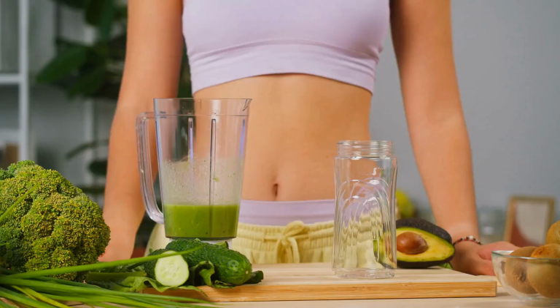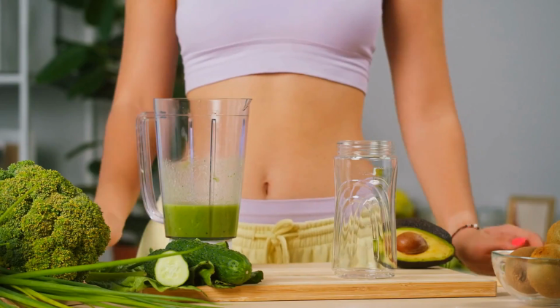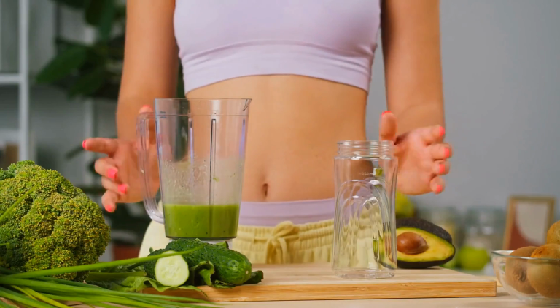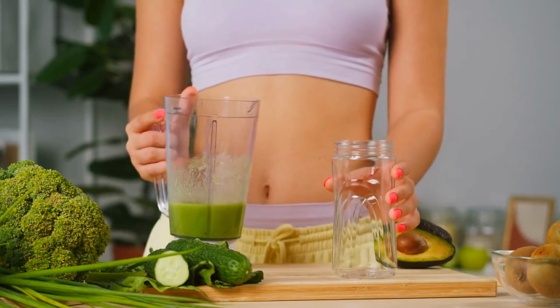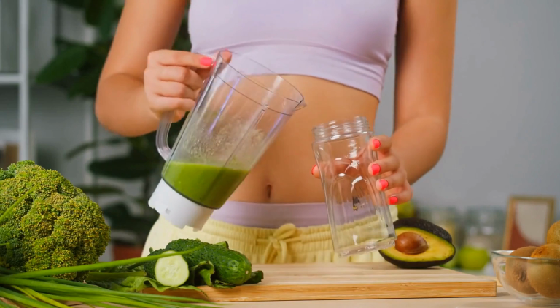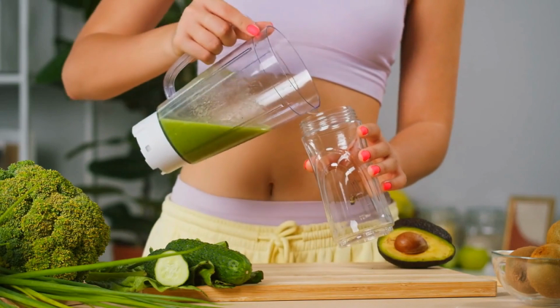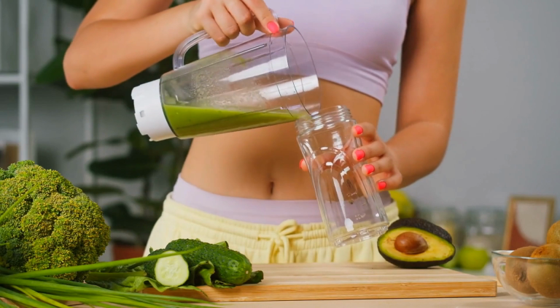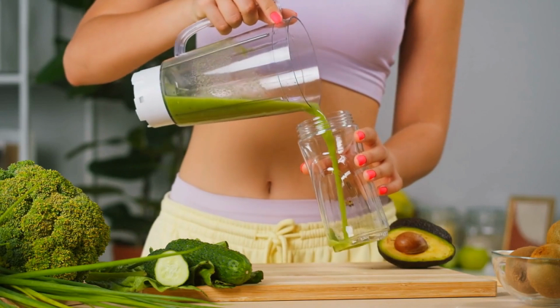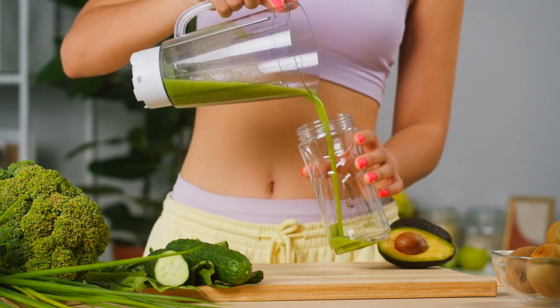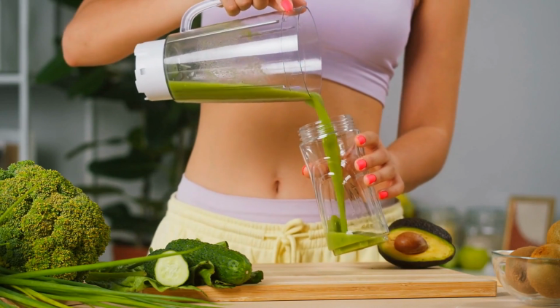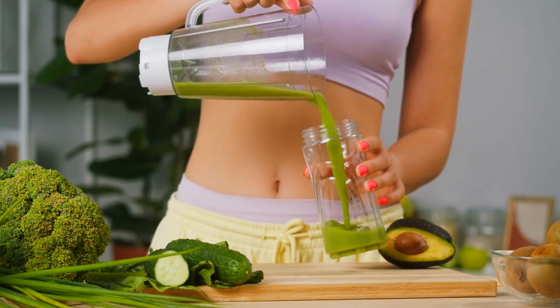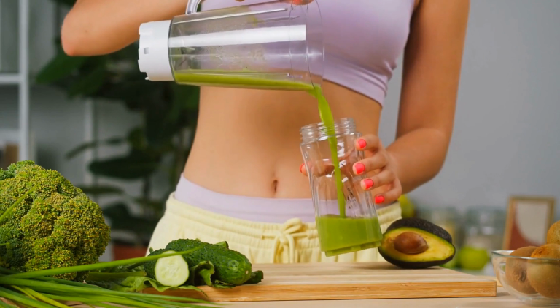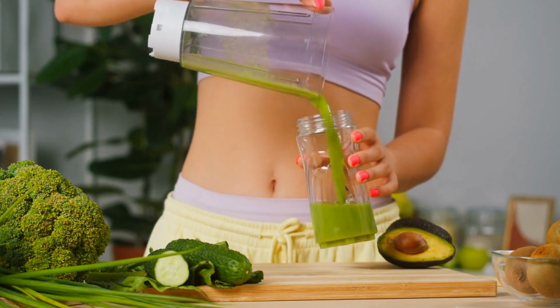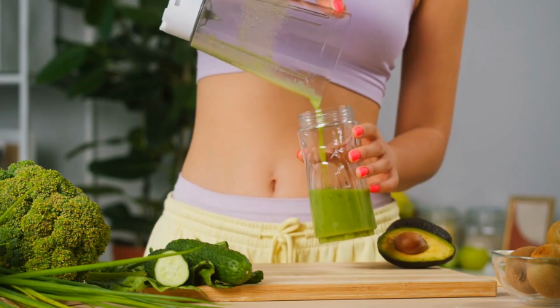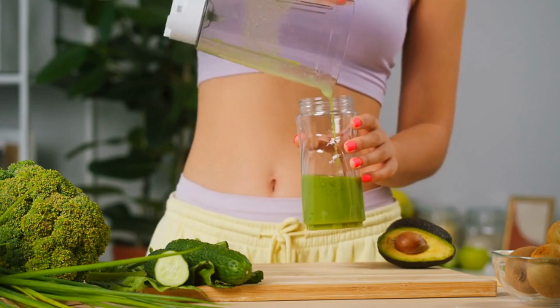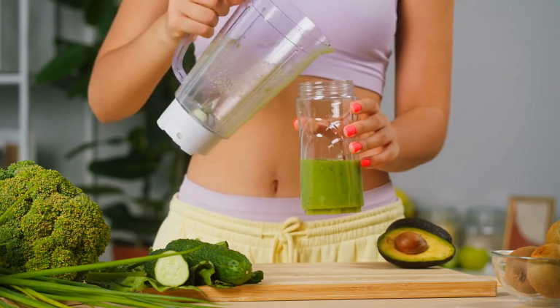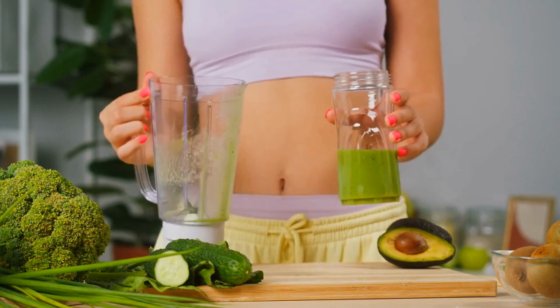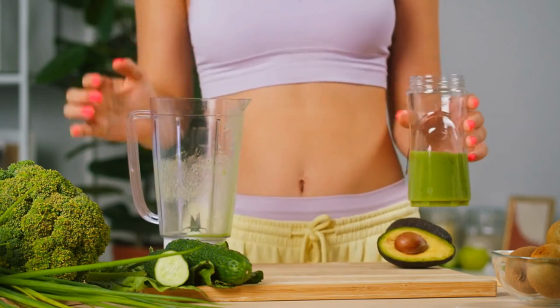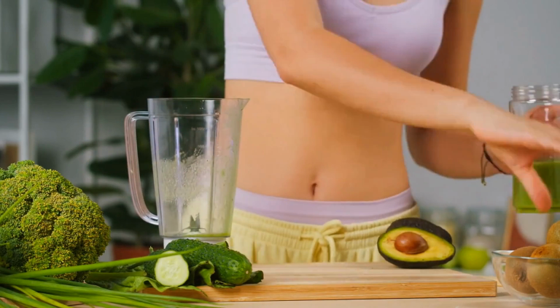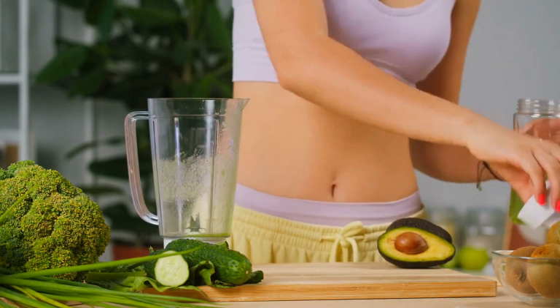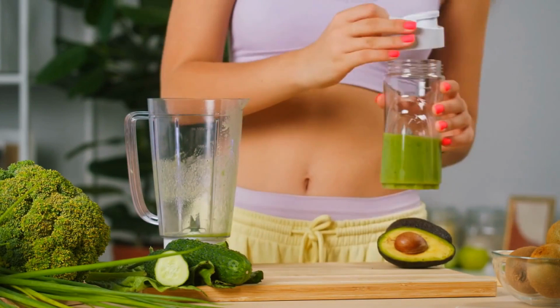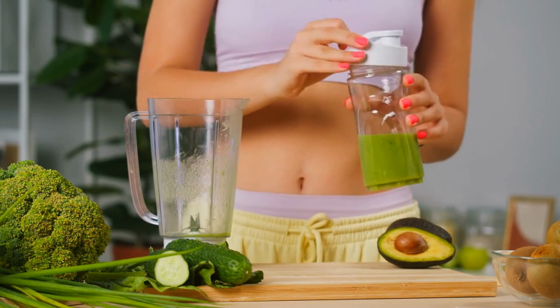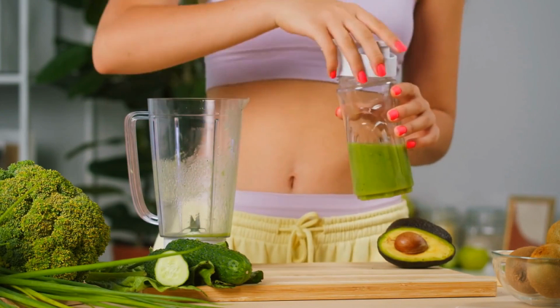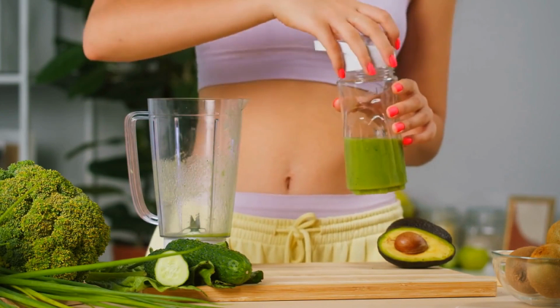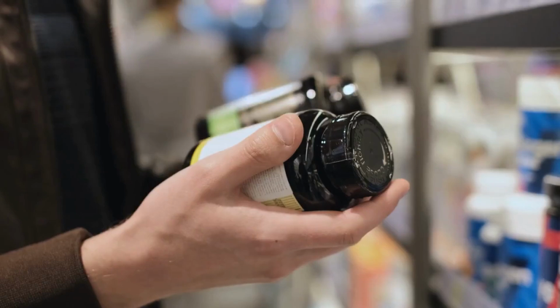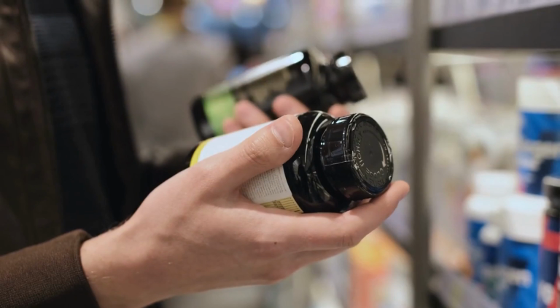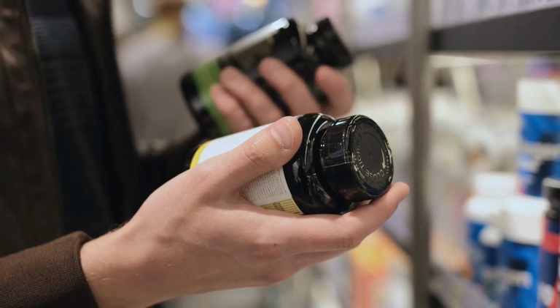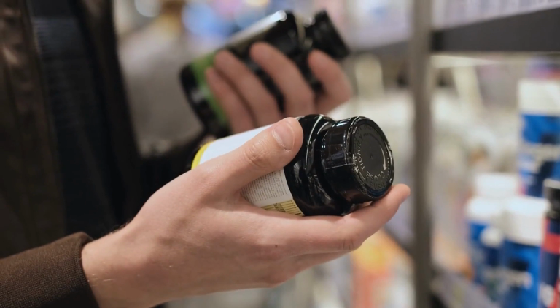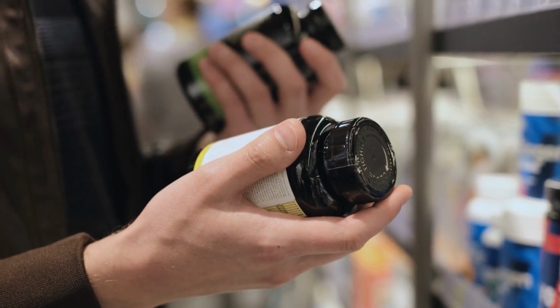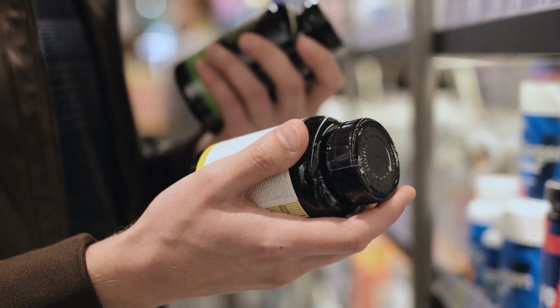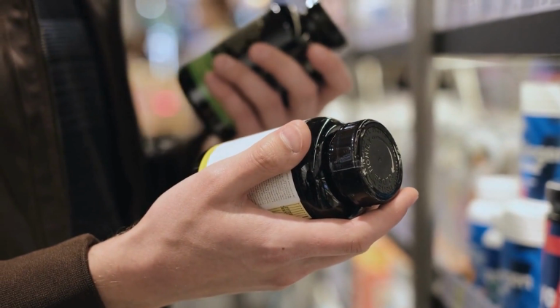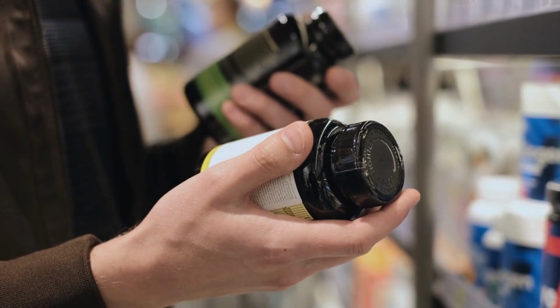So, how much vitamin K do we need? The recommended daily intake for adults is 90 to 120 micrograms, but this can vary depending on factors like age, sex, and health conditions. If you're not getting enough vitamin K from your diet, you may consider taking a supplement.